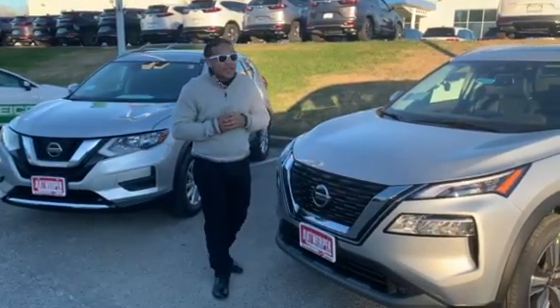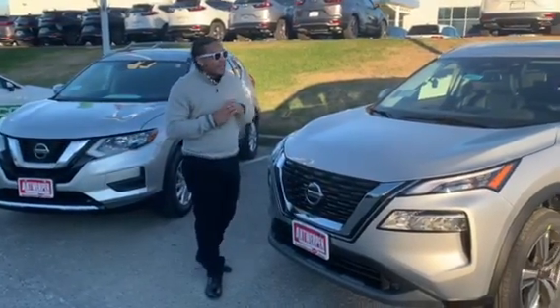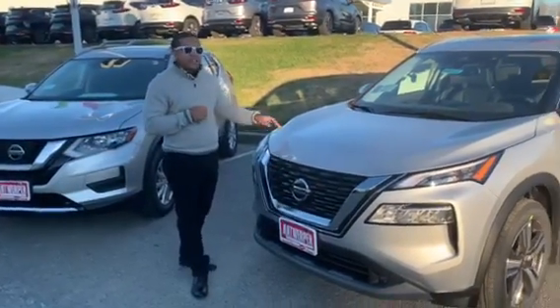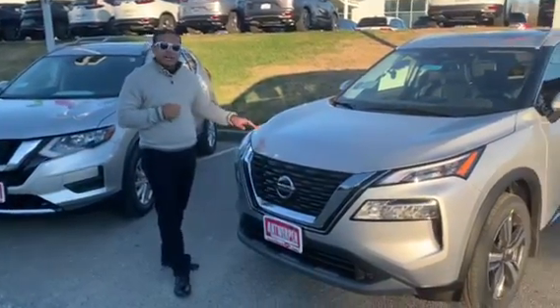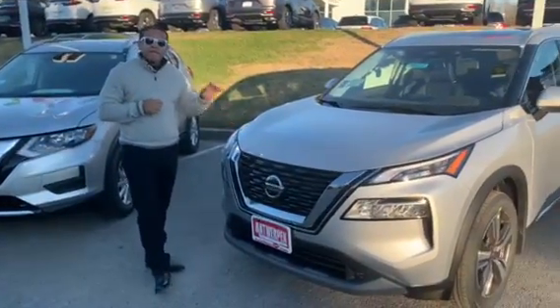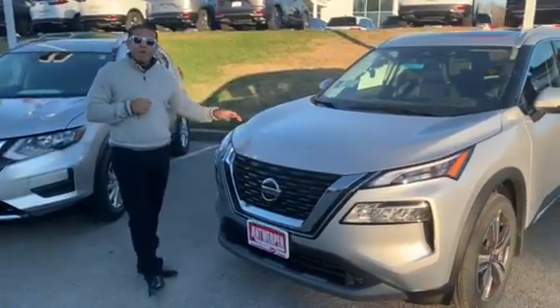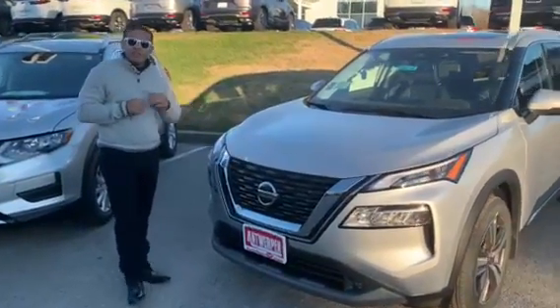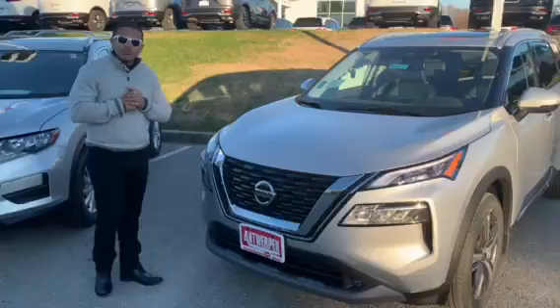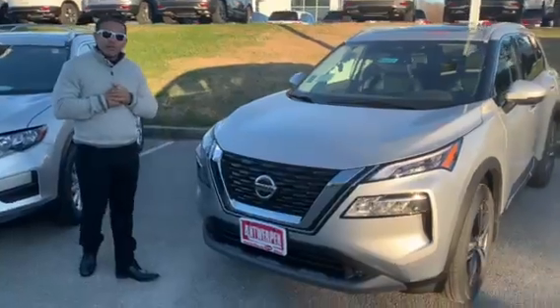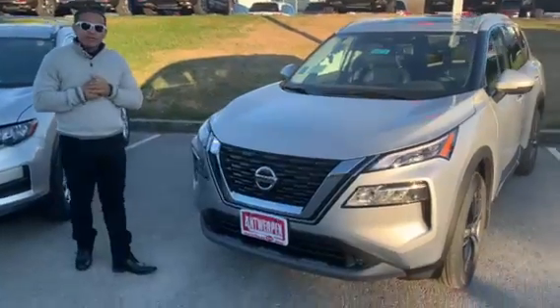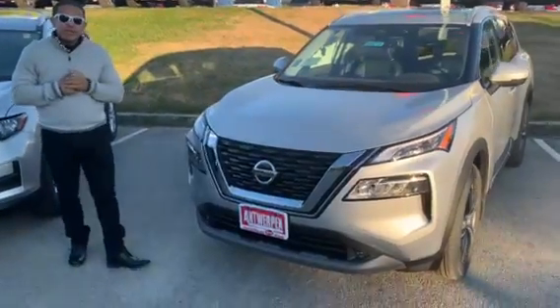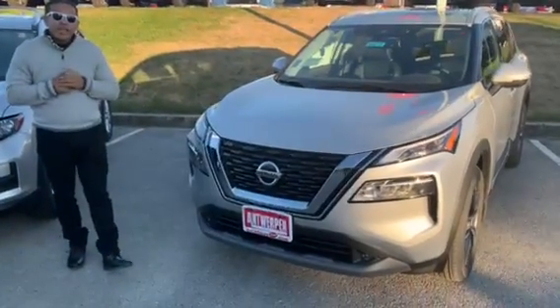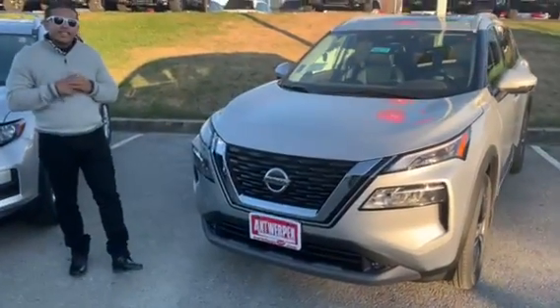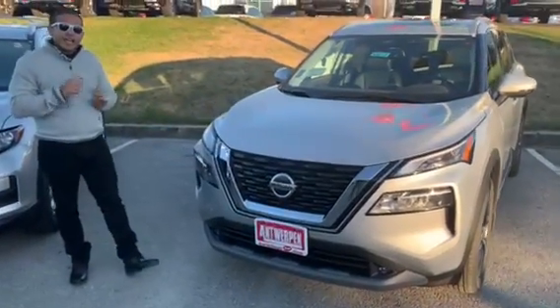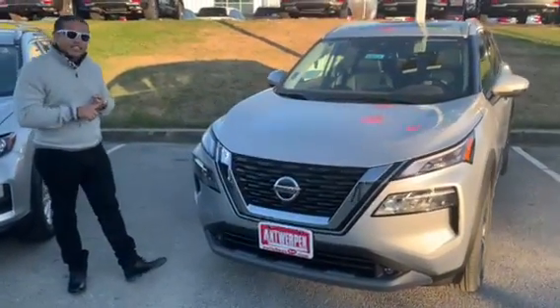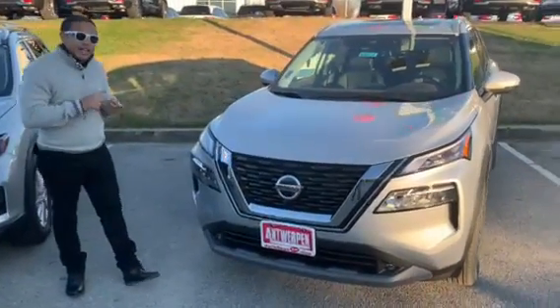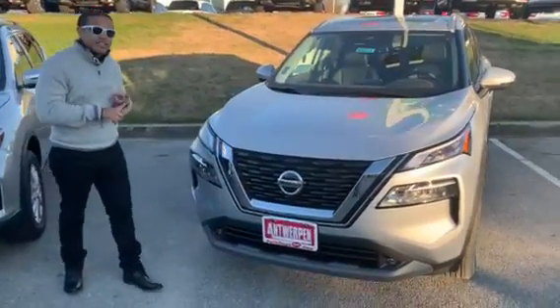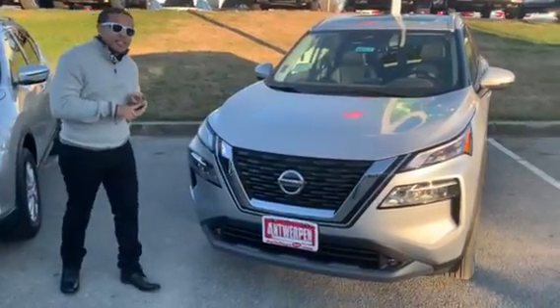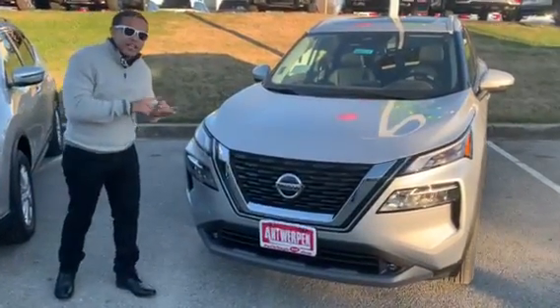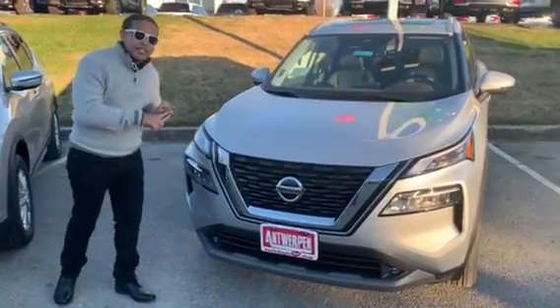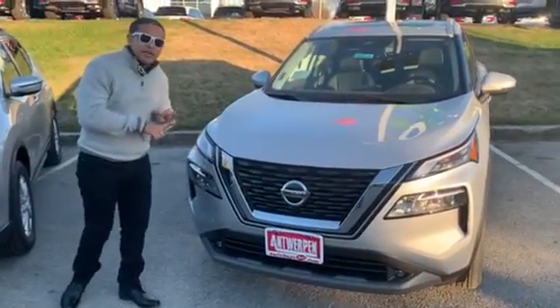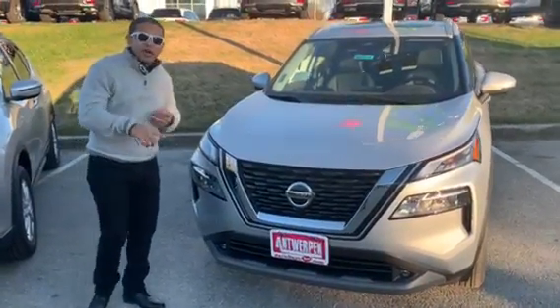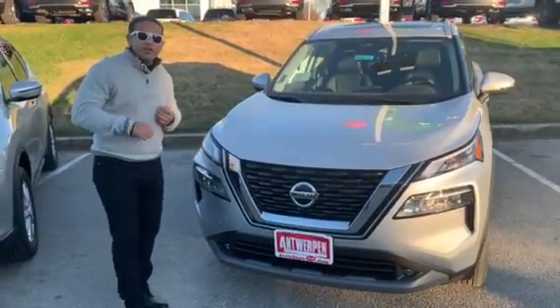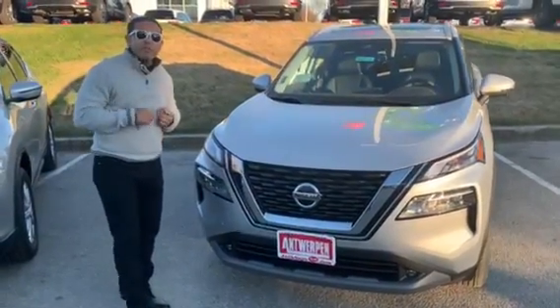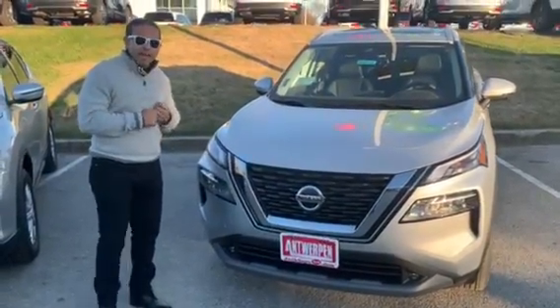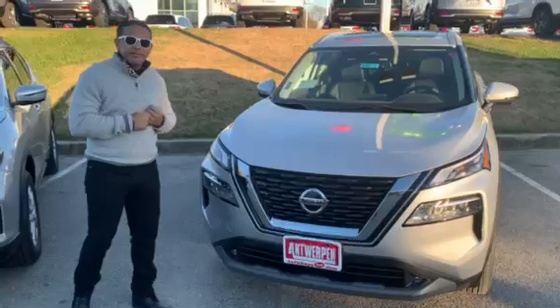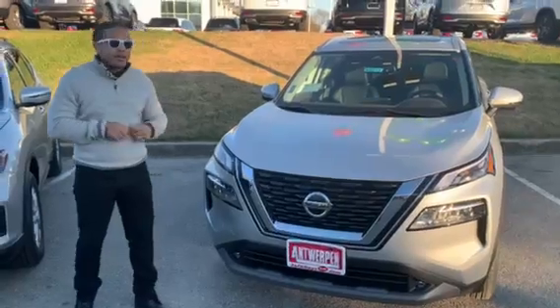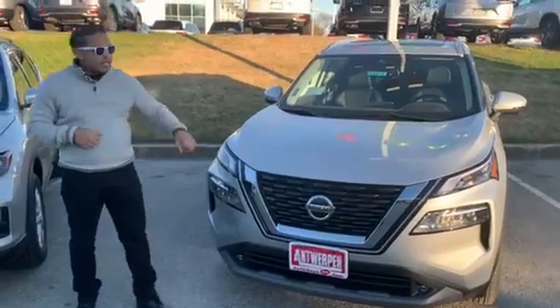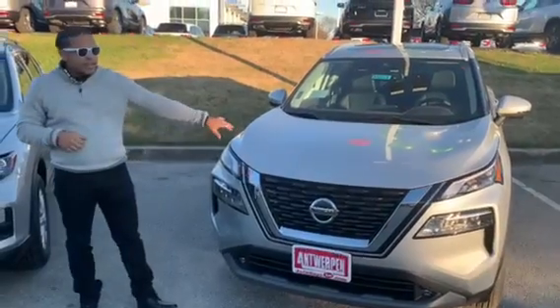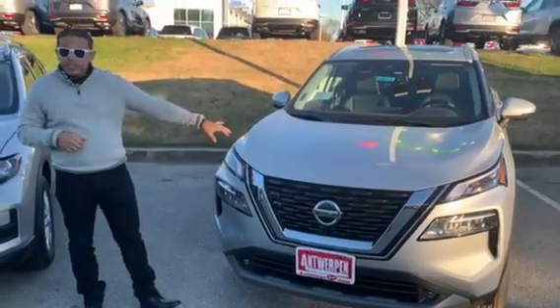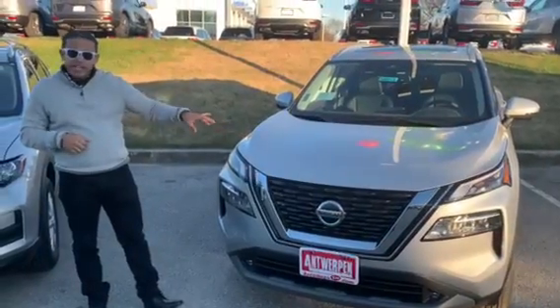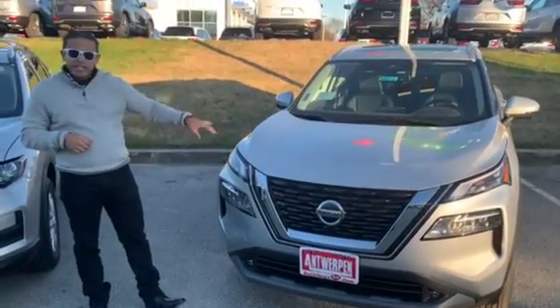It does come in four different trim models. It has an S, SV, SL, and the all new Platinum. This out here is the SL.